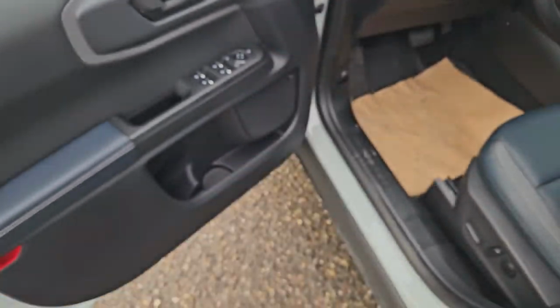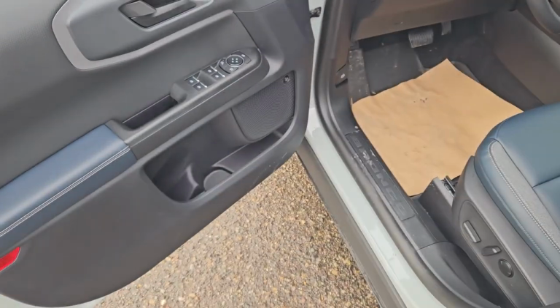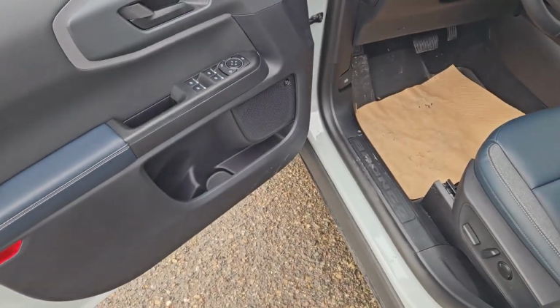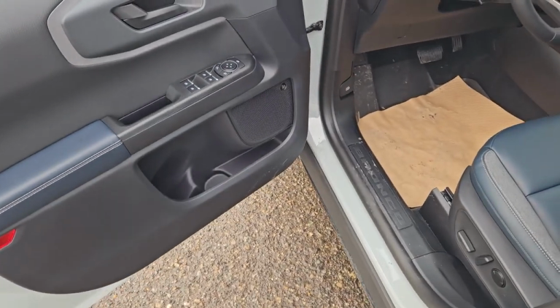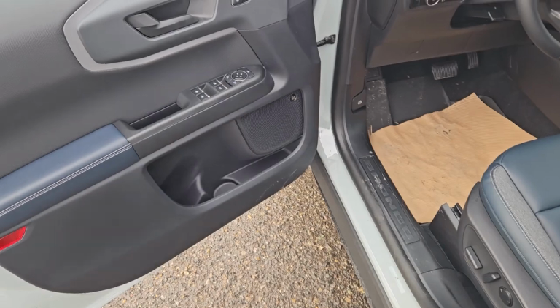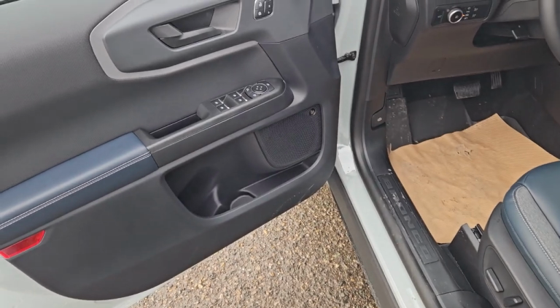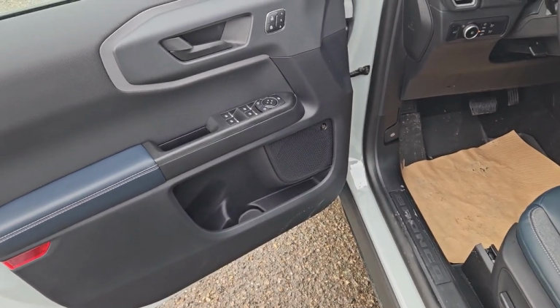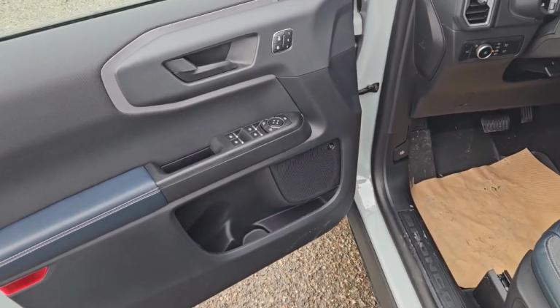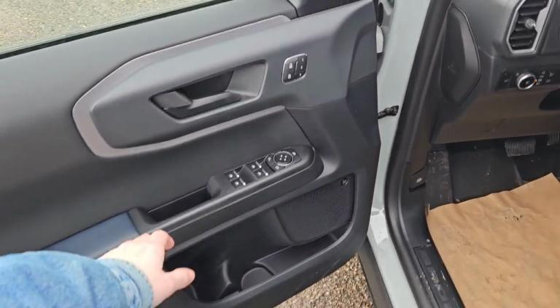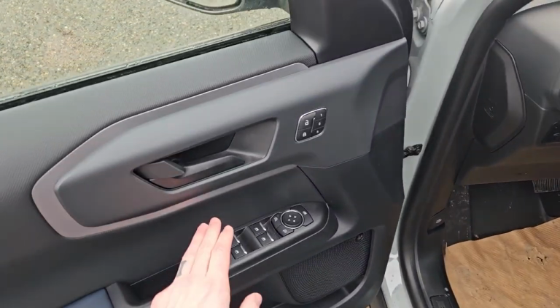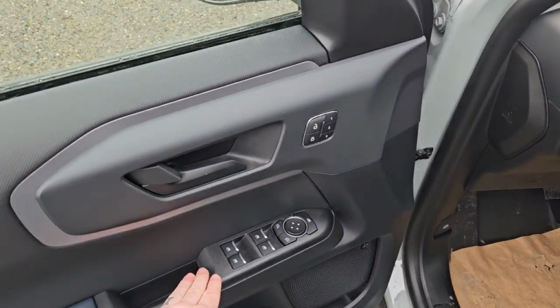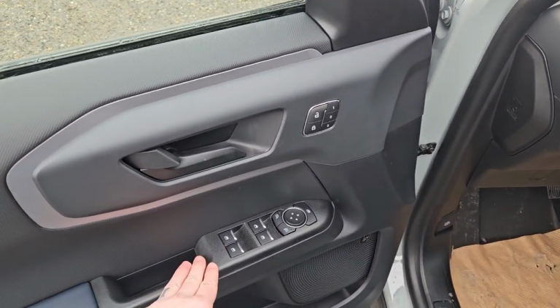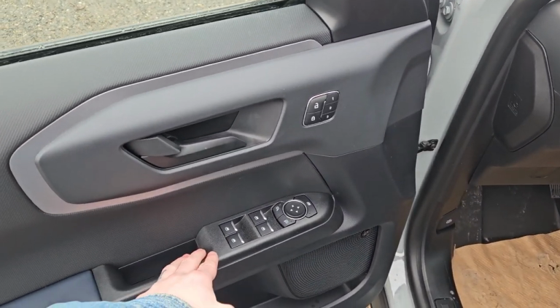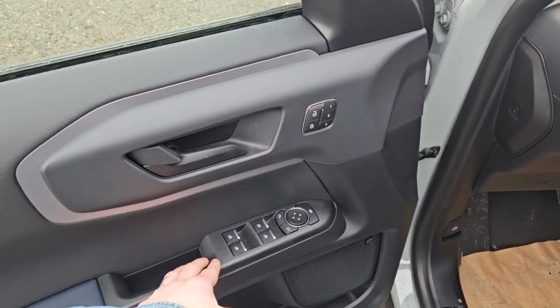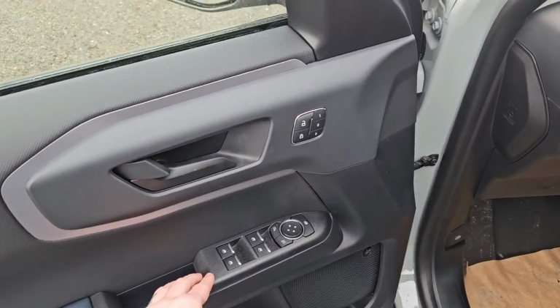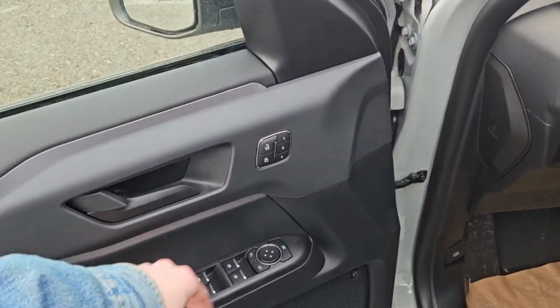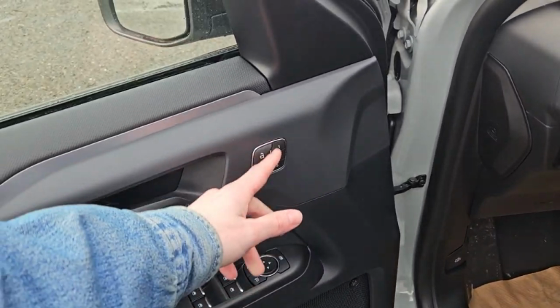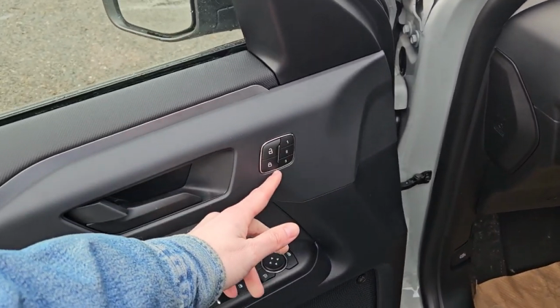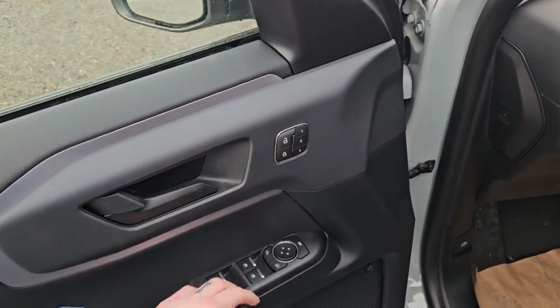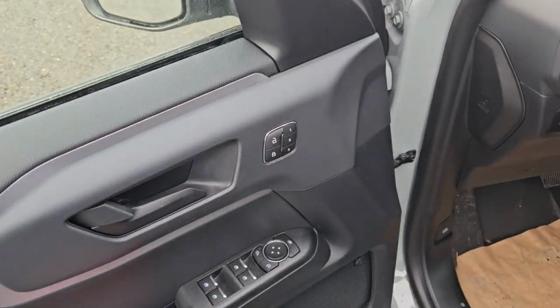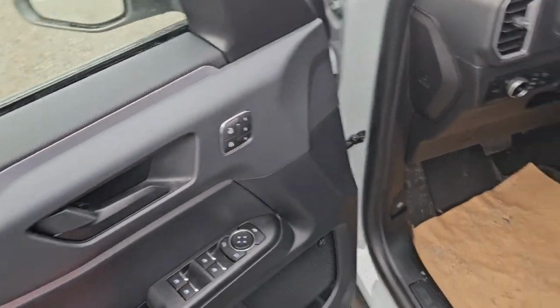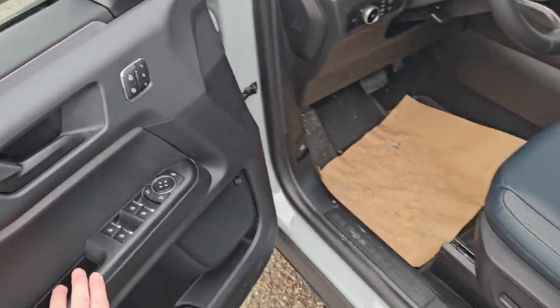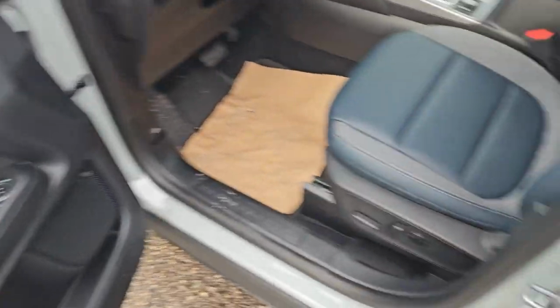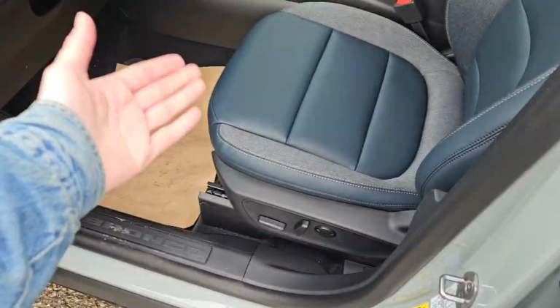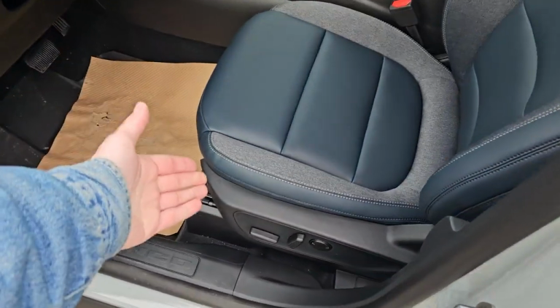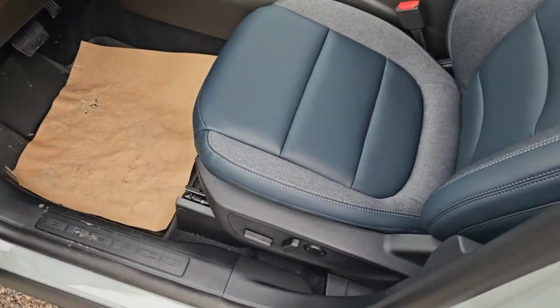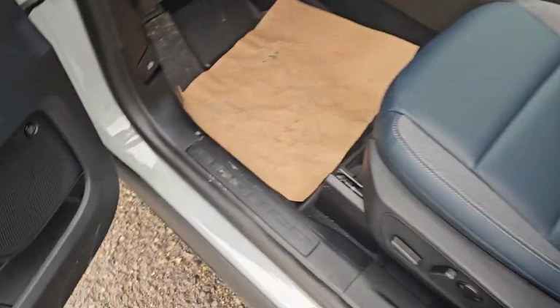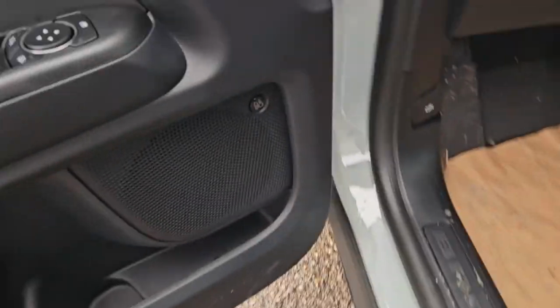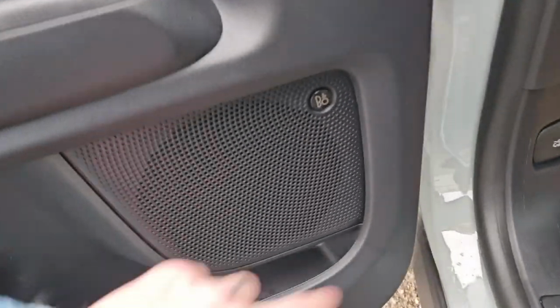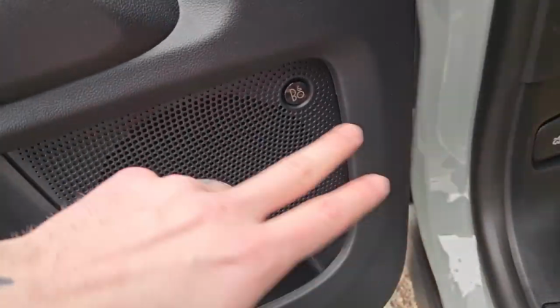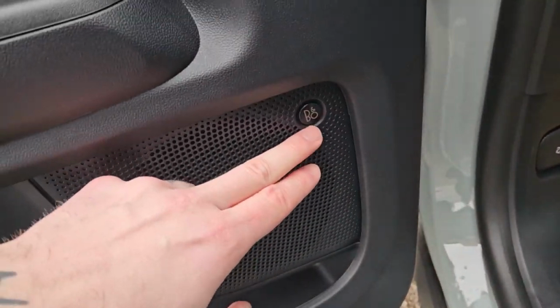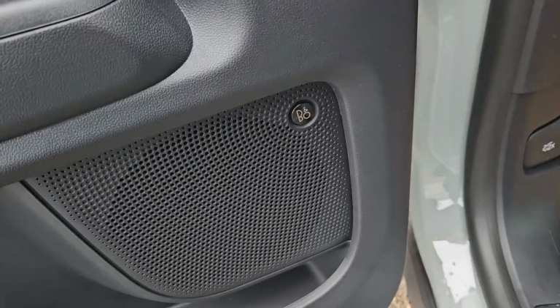This vehicle has remote start so there's no need to go outside to warm up your SUV. Looking in the front, you have power windows, power mirrors, and power locks, as well as three memory buttons for your power-adjustable driver seat and a premium B&O sound system.